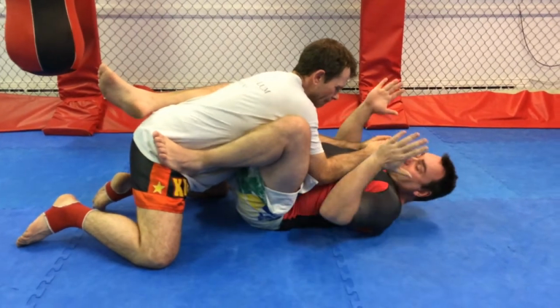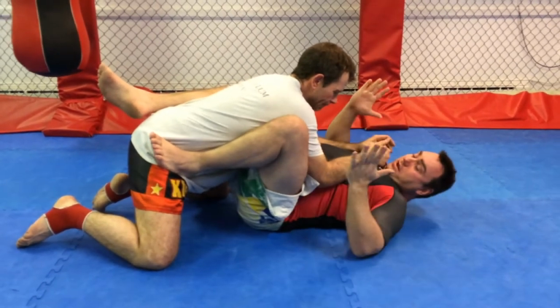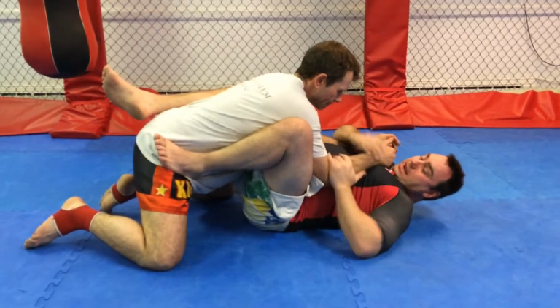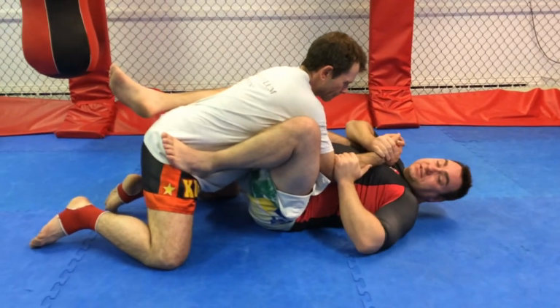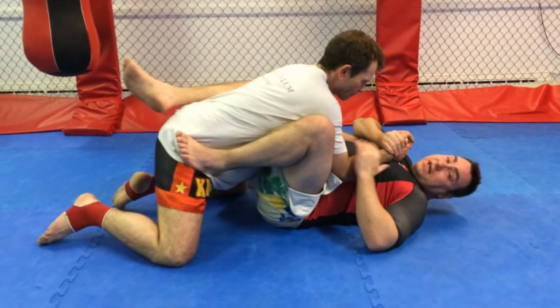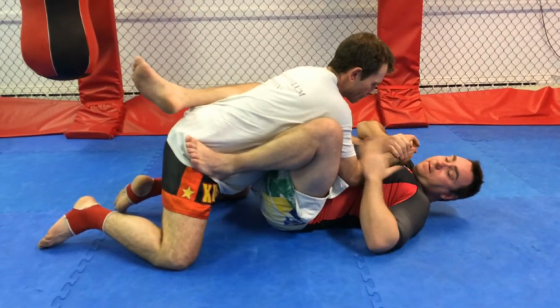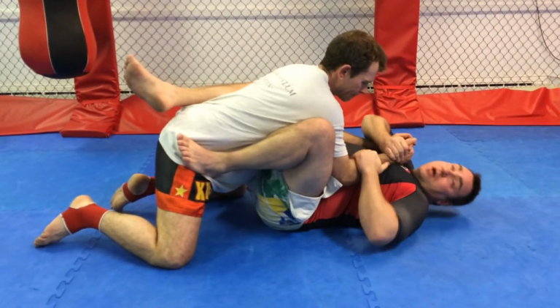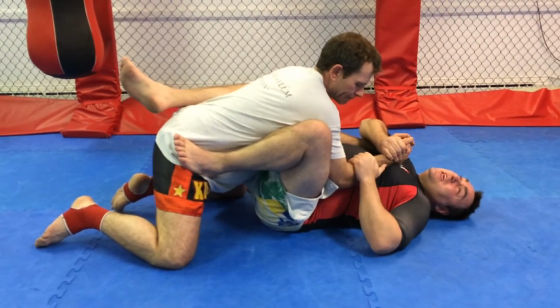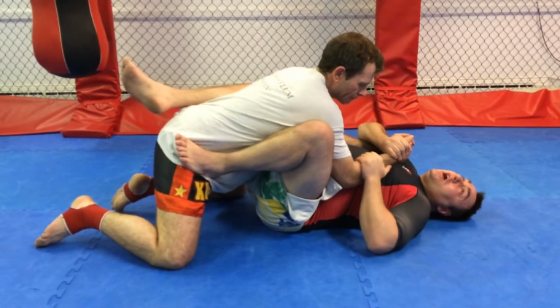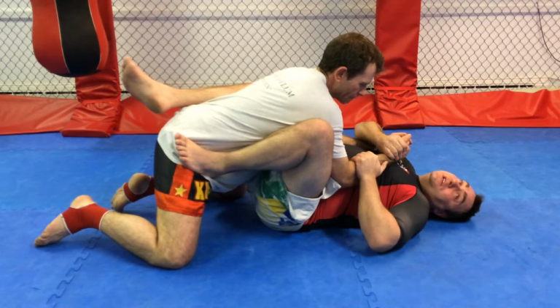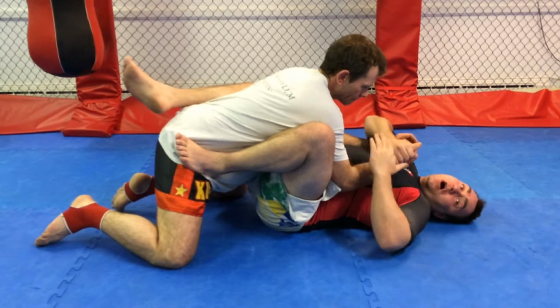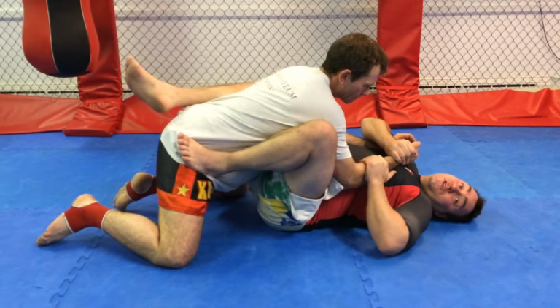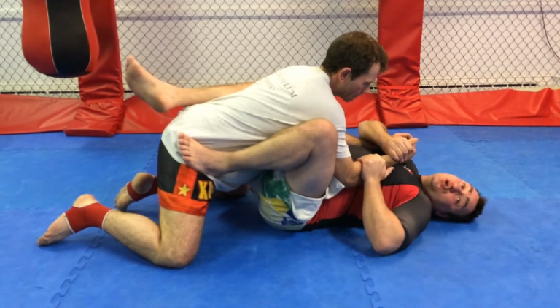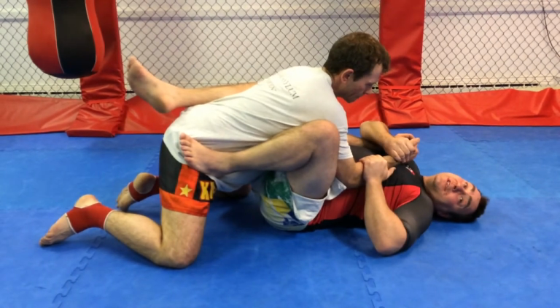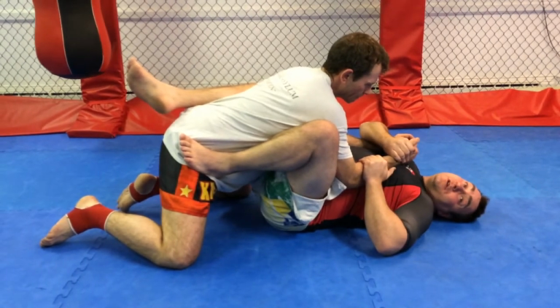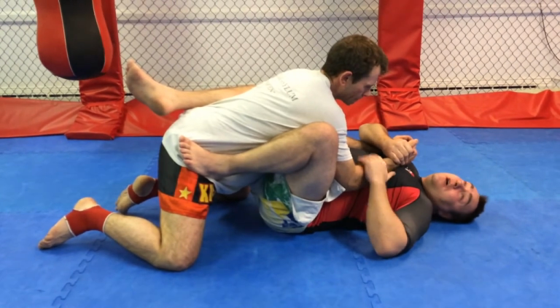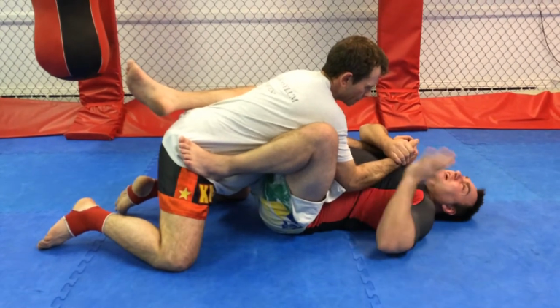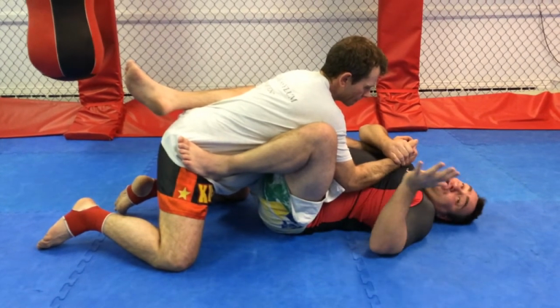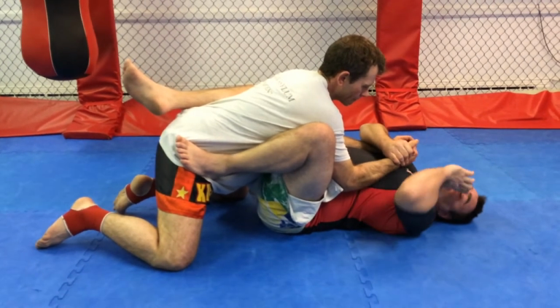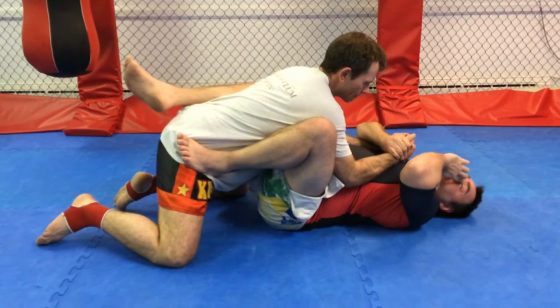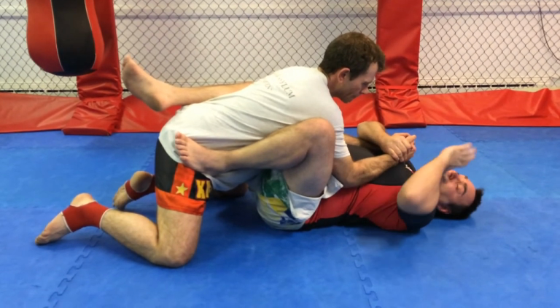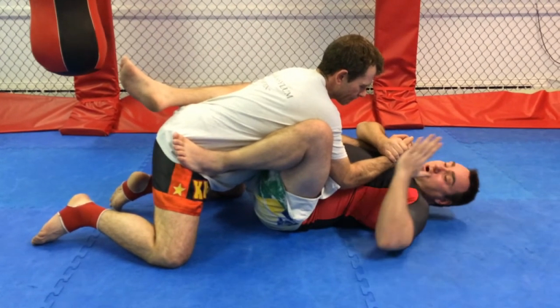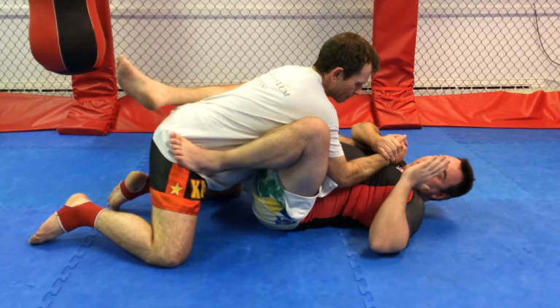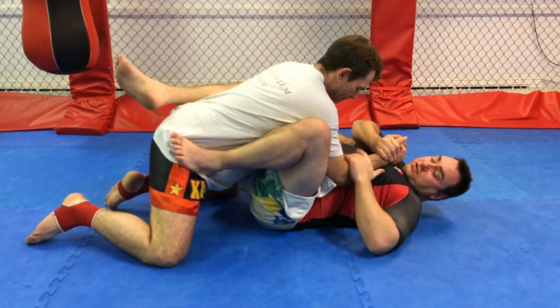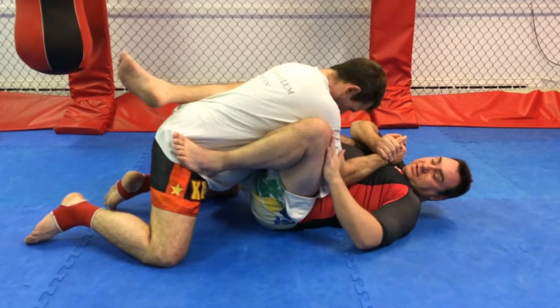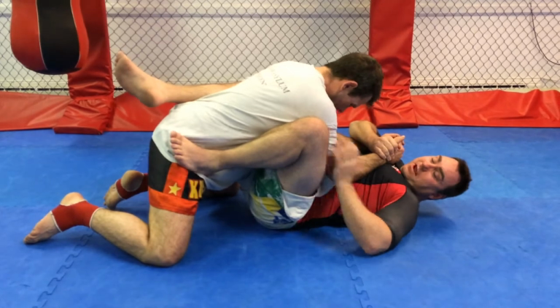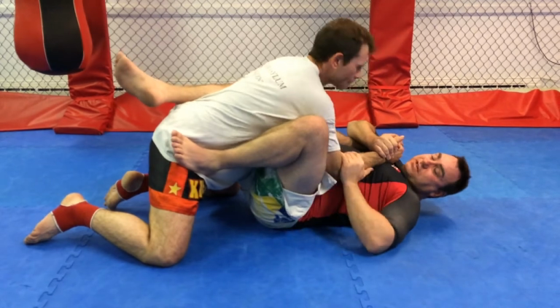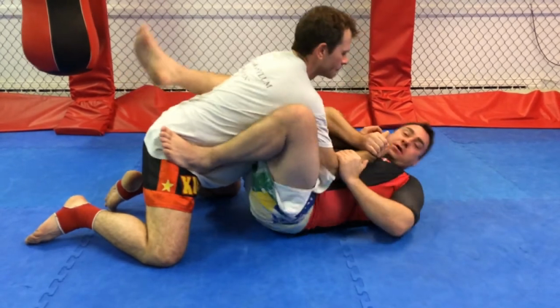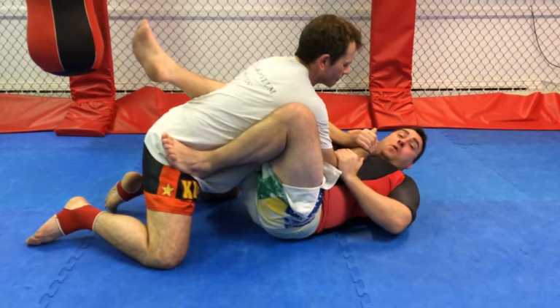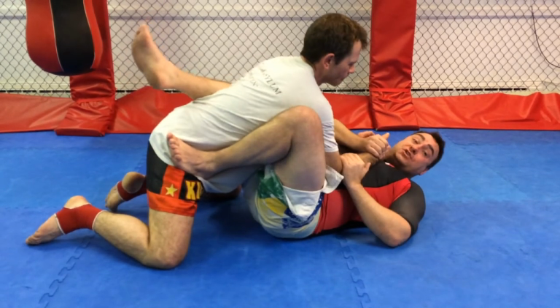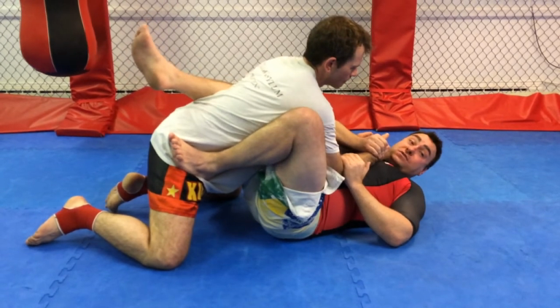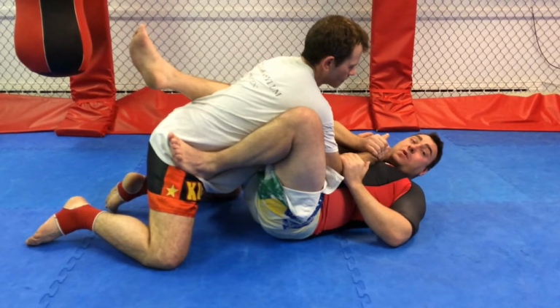I'm going to incapacitate Dean's arm, initially holding his arm with two hands. That's going to change shortly and we'll switch. If I'm going to hold with two hands, my leg's on his hip. I'll pitch sideways.